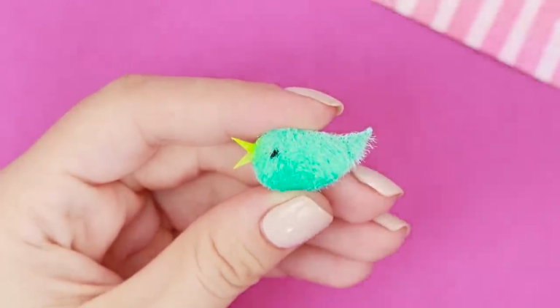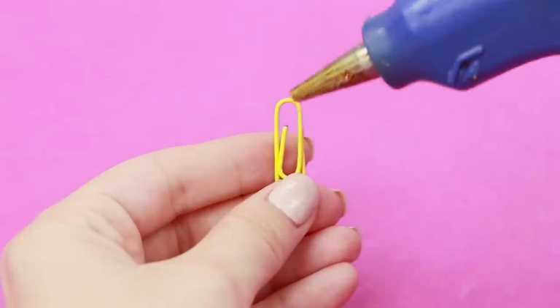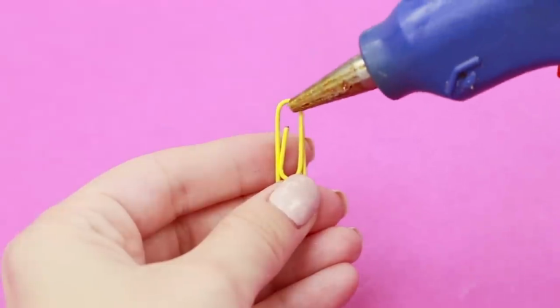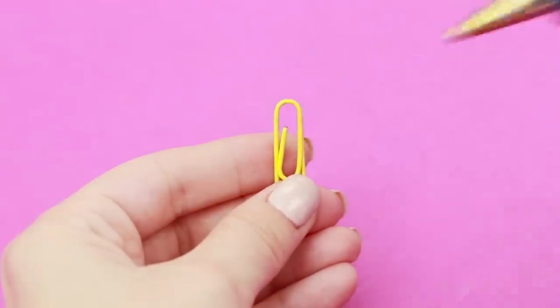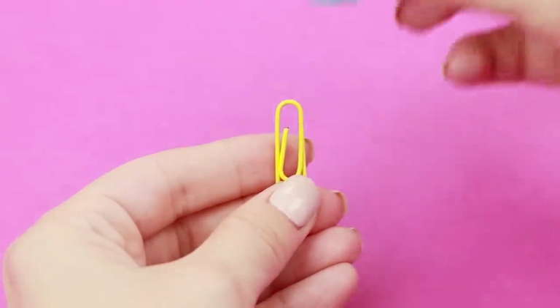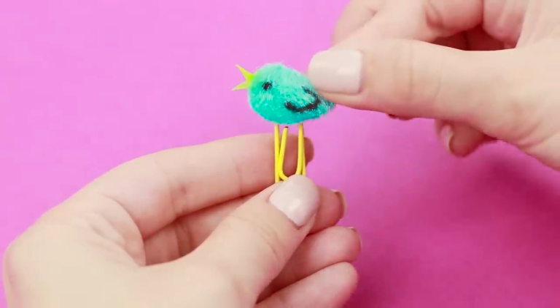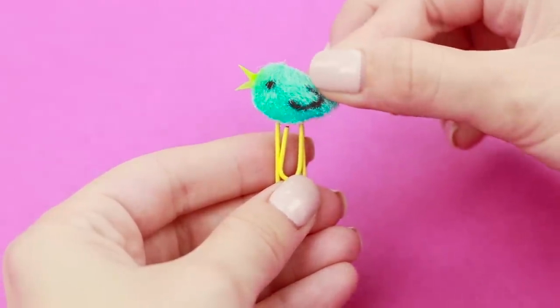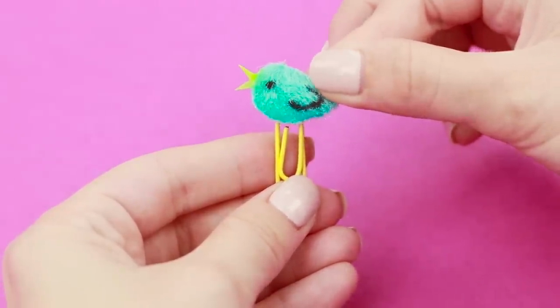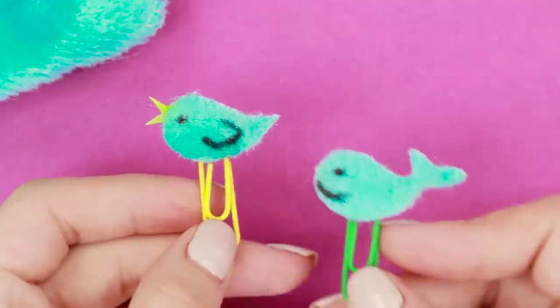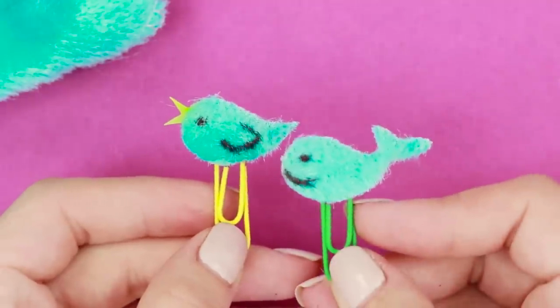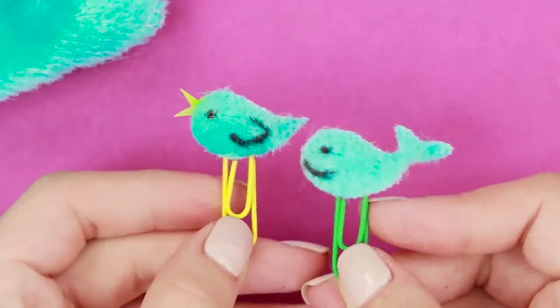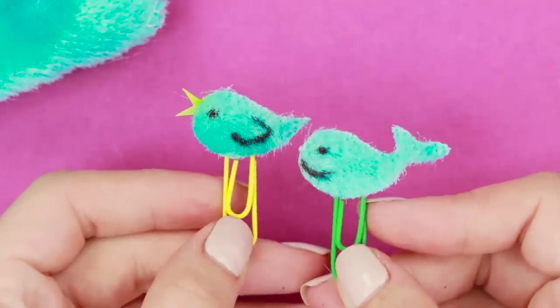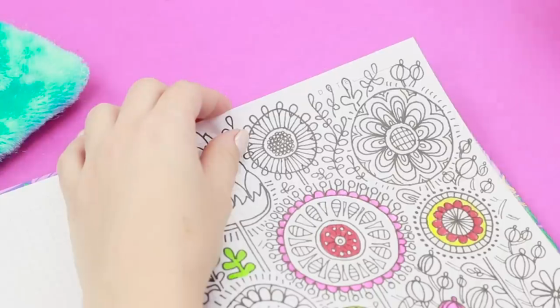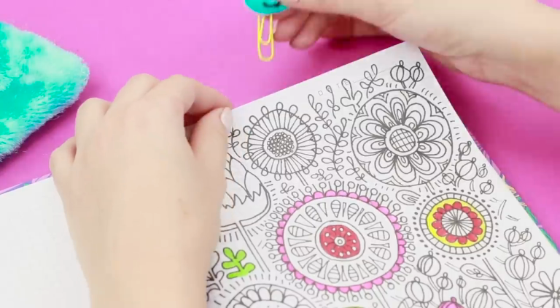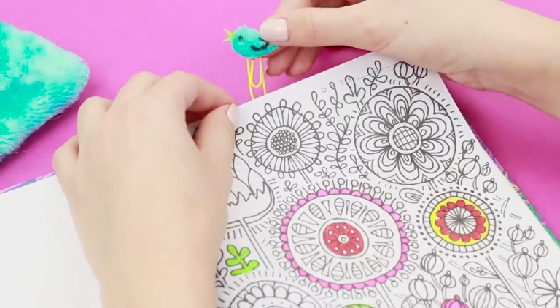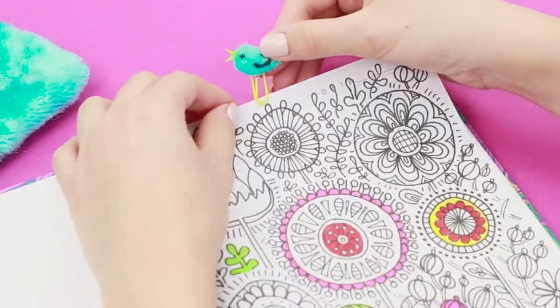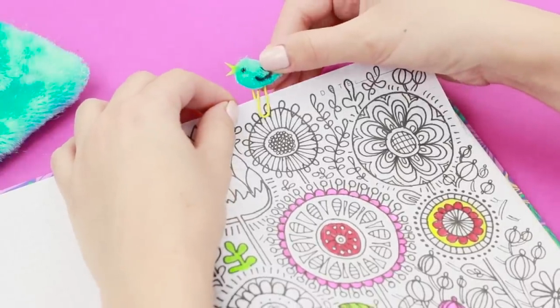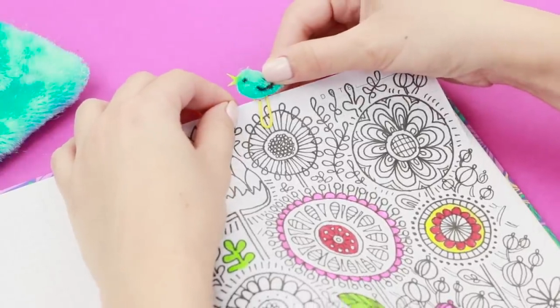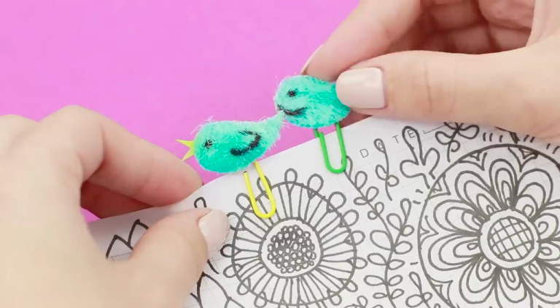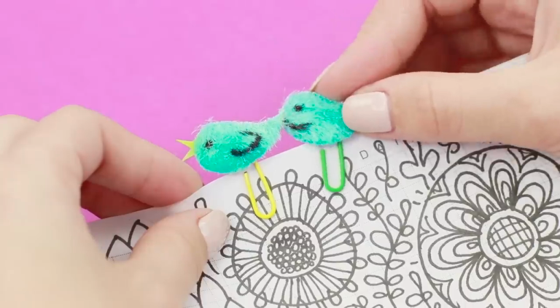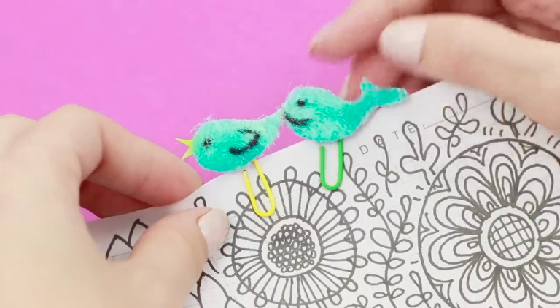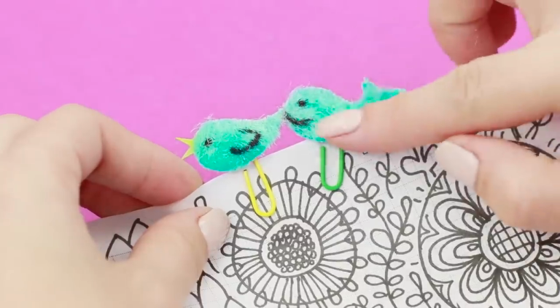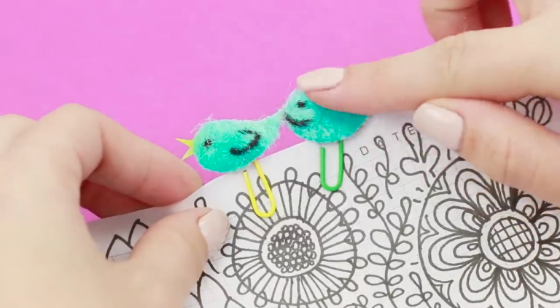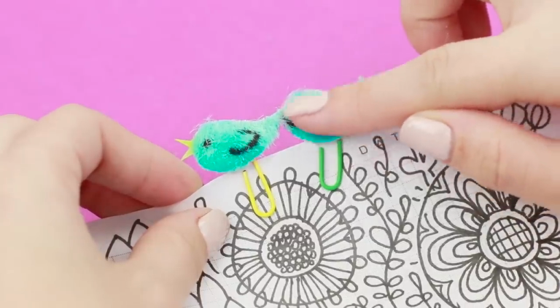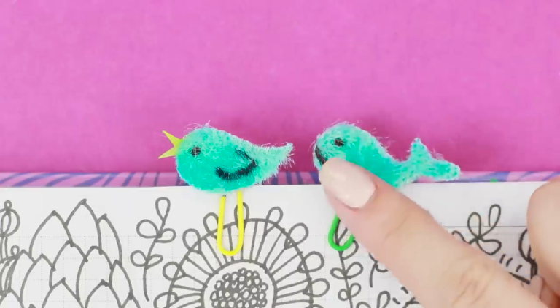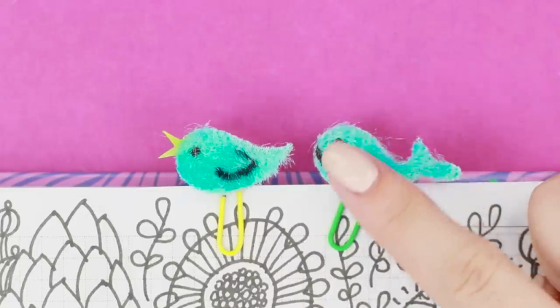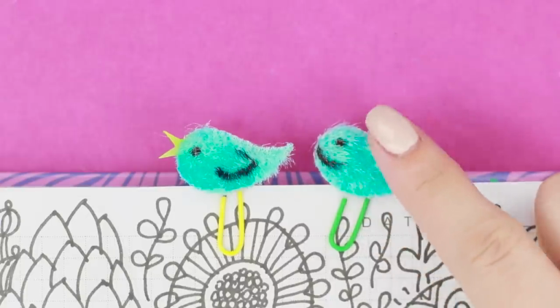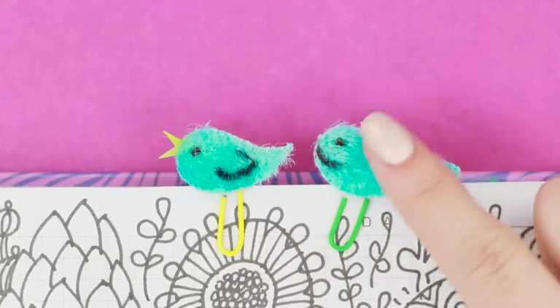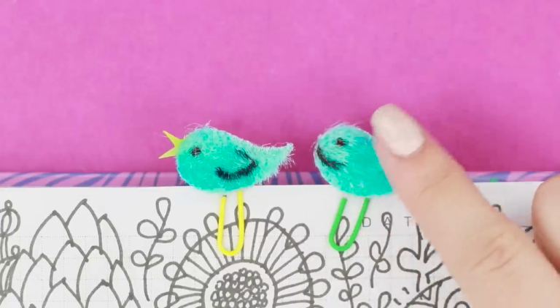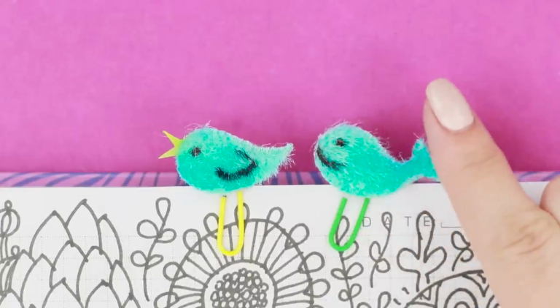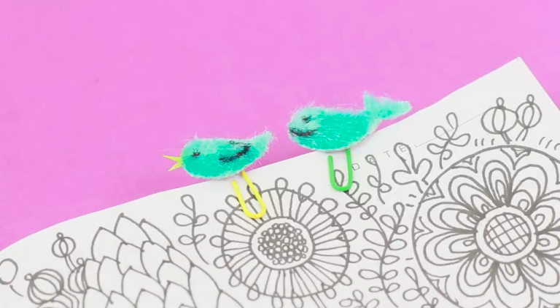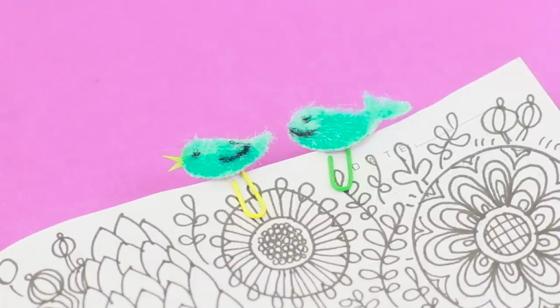Use the hot glue gun to attach the blue bird to the paper clip. Do the same with the baby whale. Now the paper clips can be used both for their intended purpose and as bookmarks! Such cute fluffies — they are just lovely!